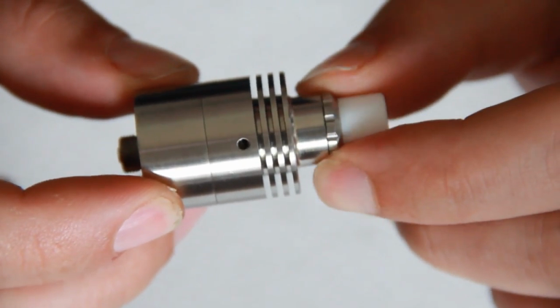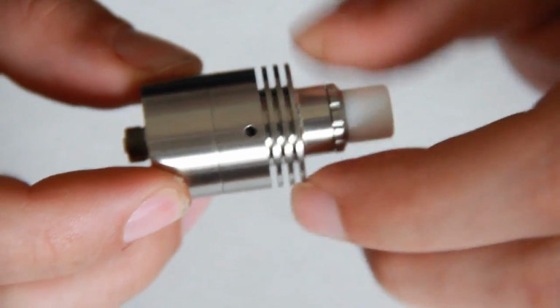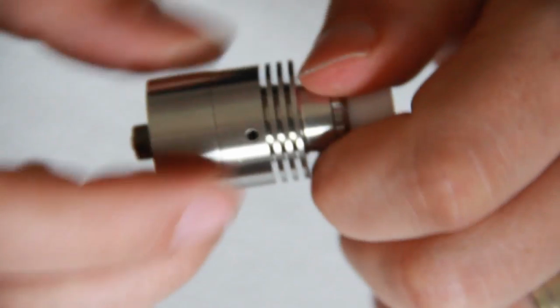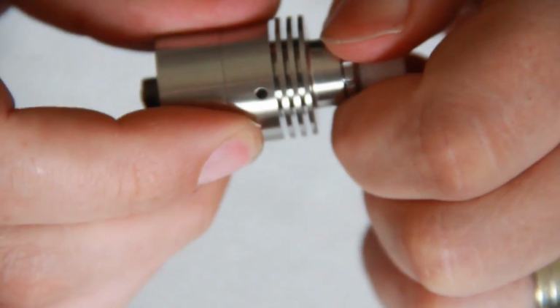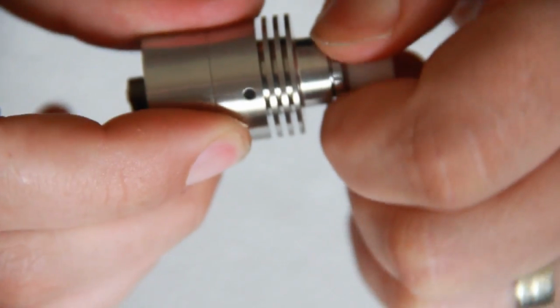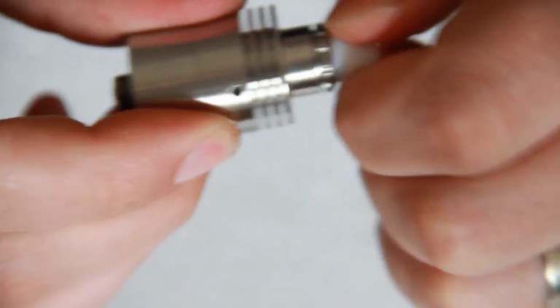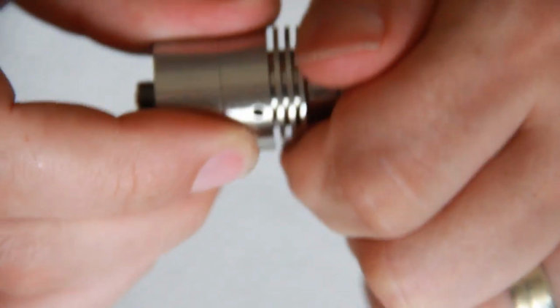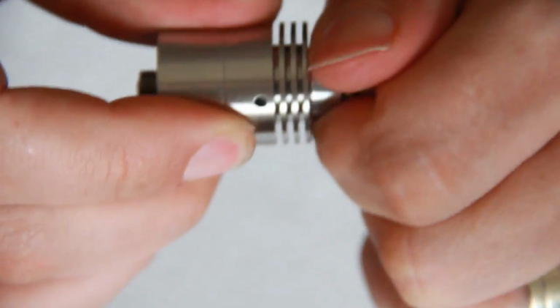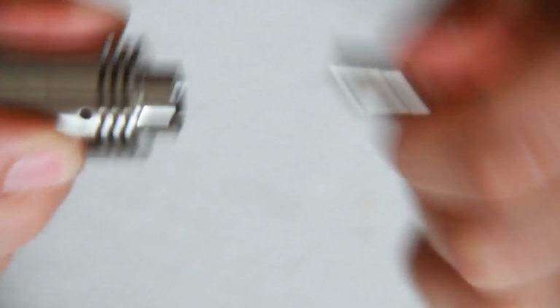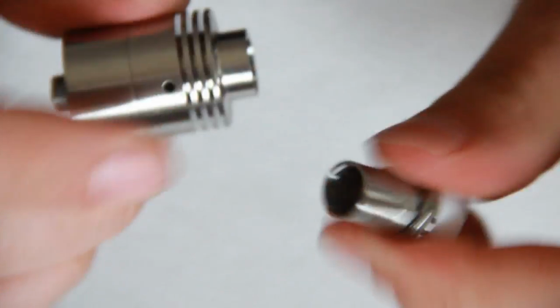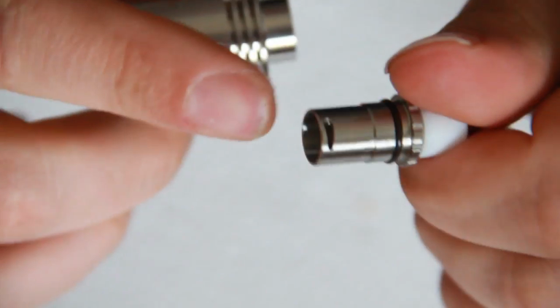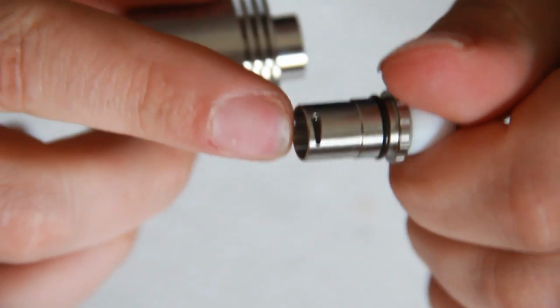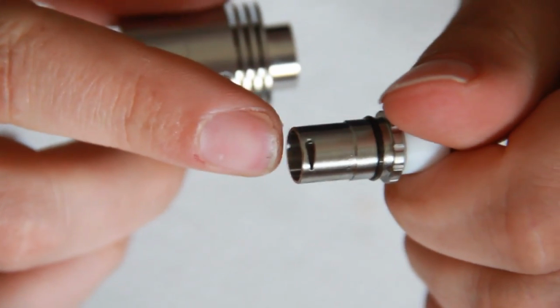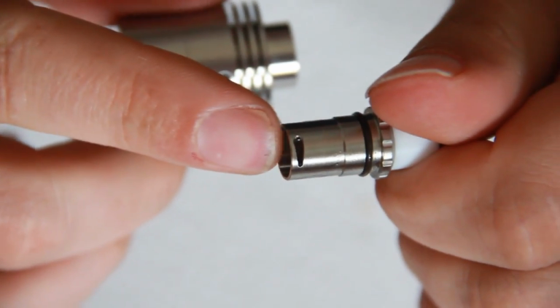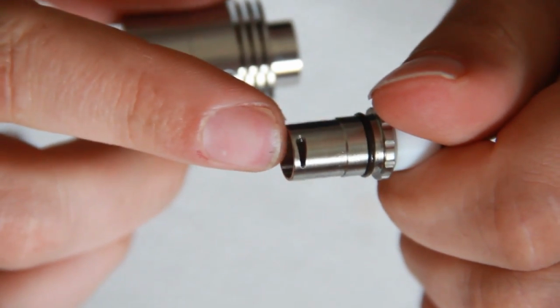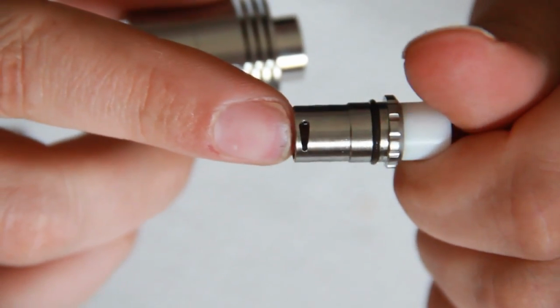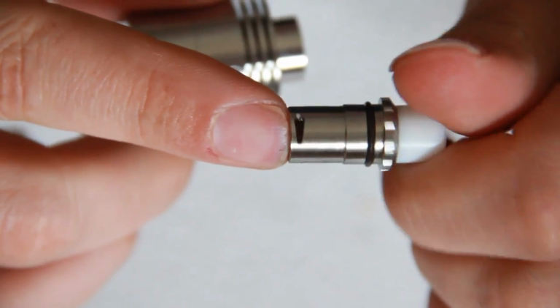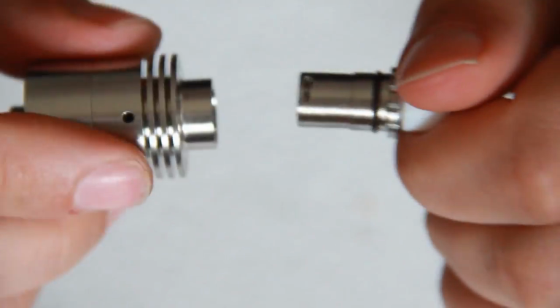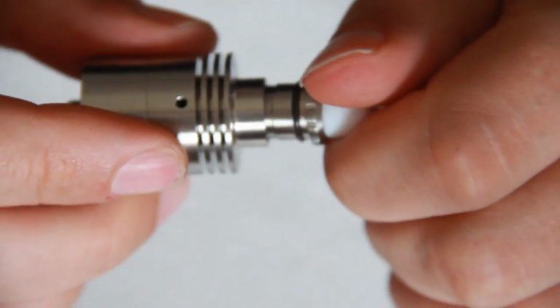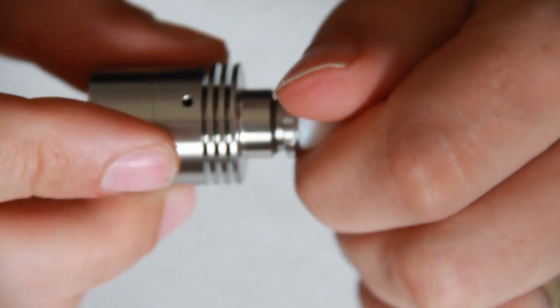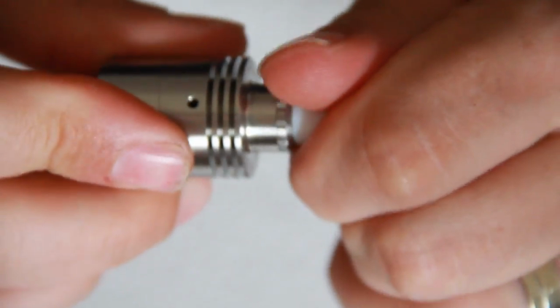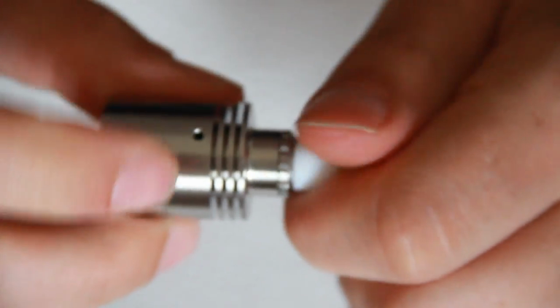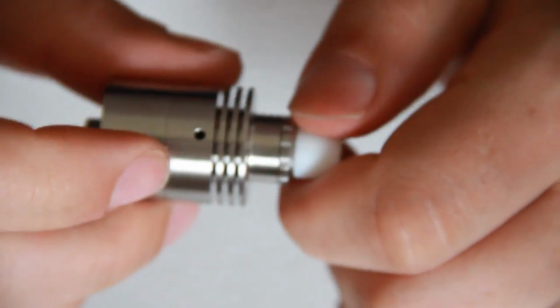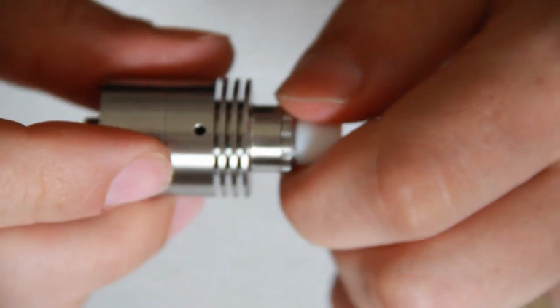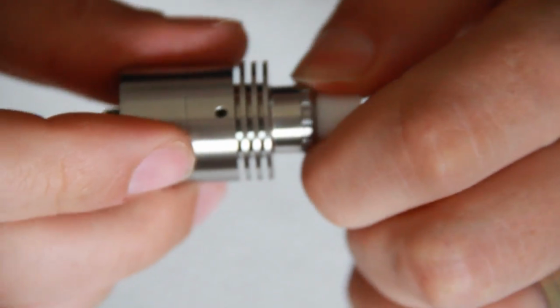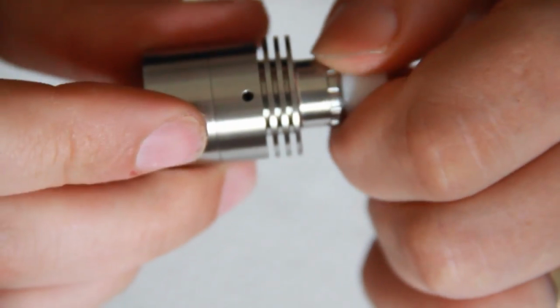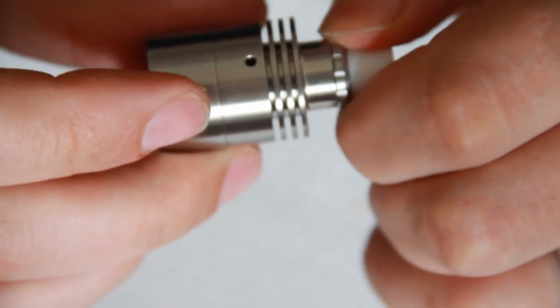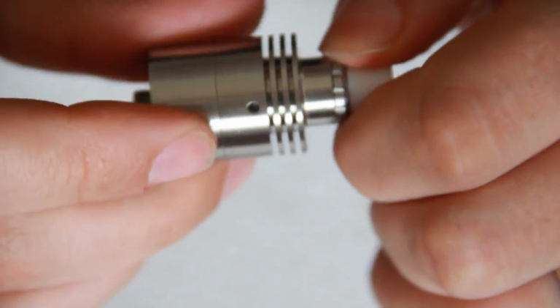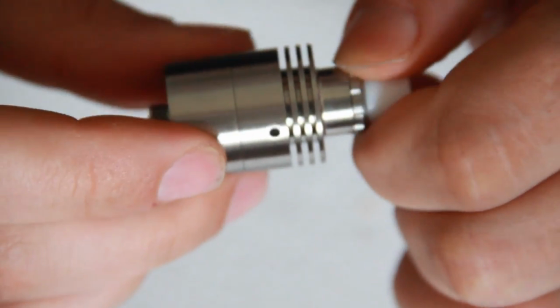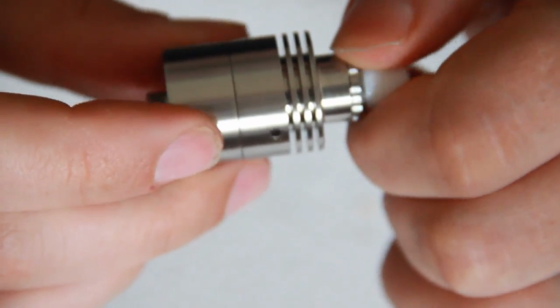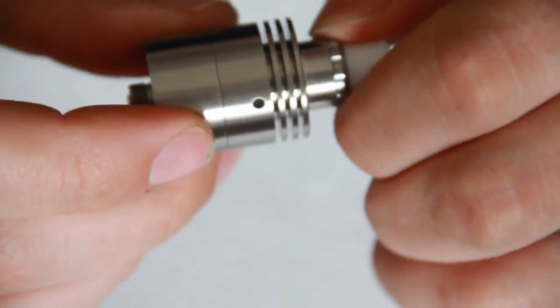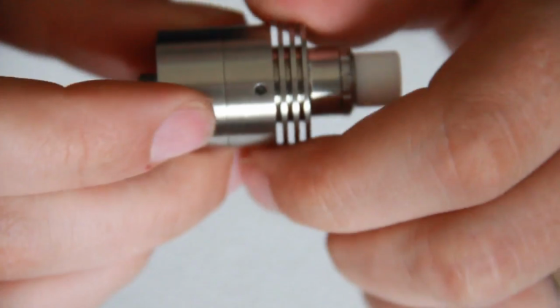In the top cap section there is a 1.4mm hole which is adjustable using this section of the top cap. You'll see there's a groove cut into this section — once placed in here you can either close it off or open it up to get a lighter or more airy draw.